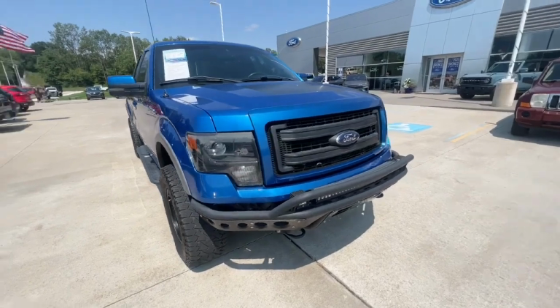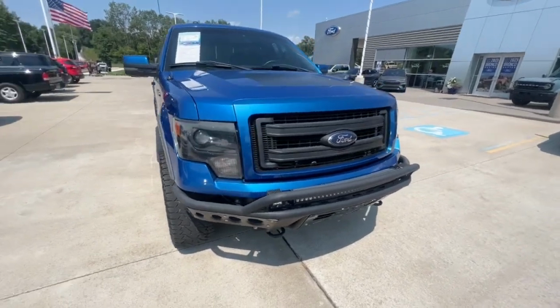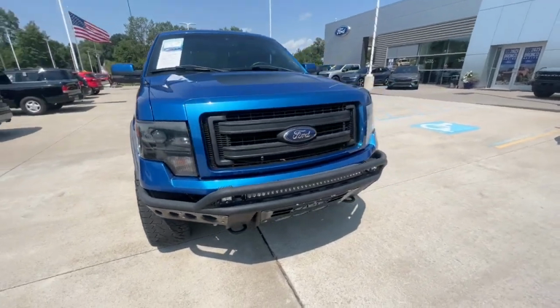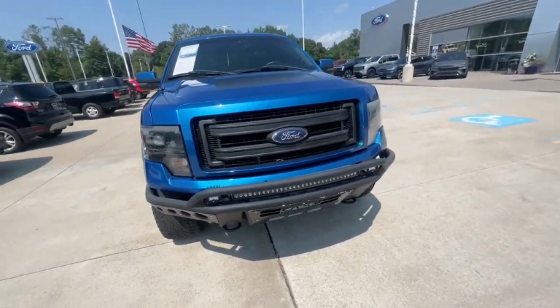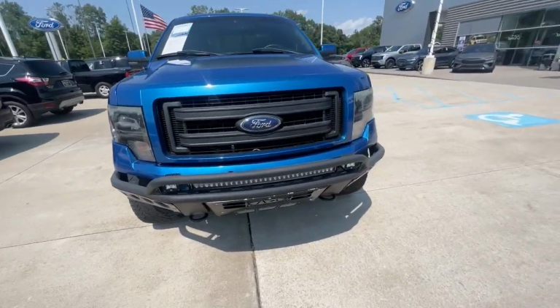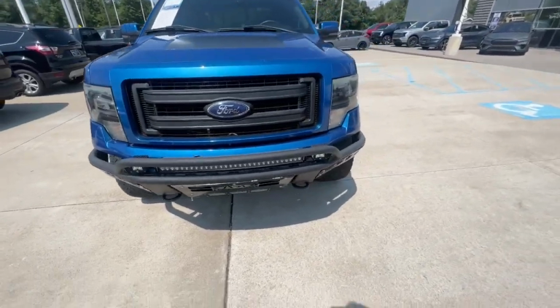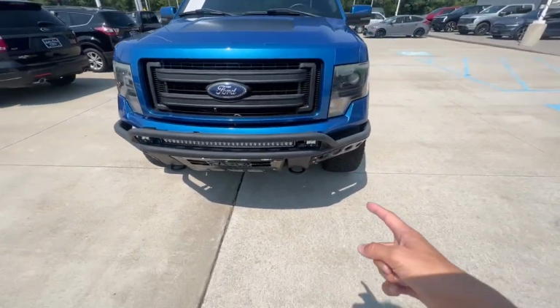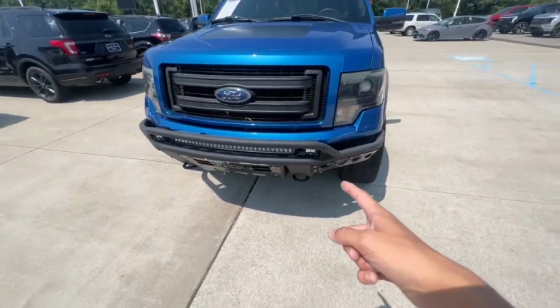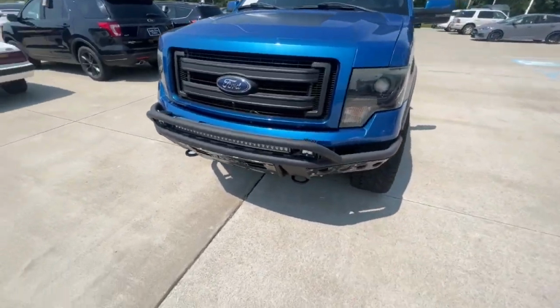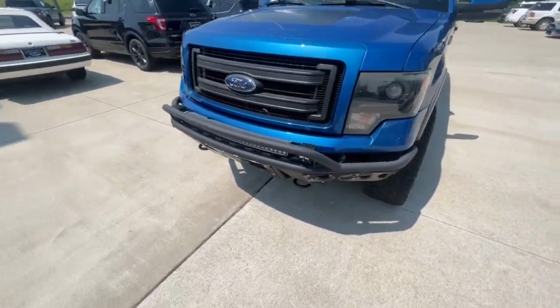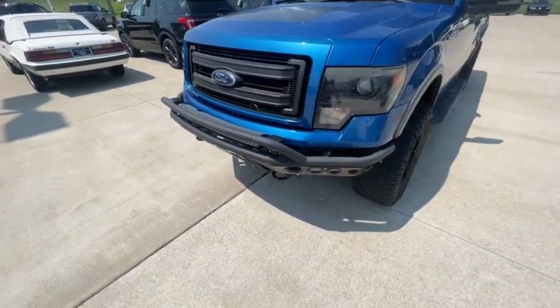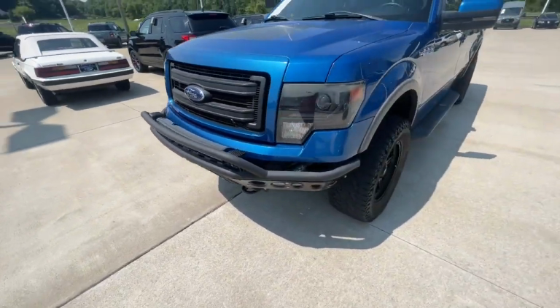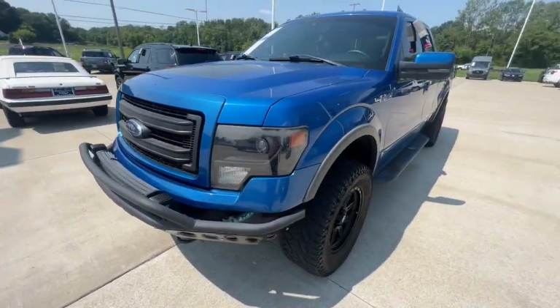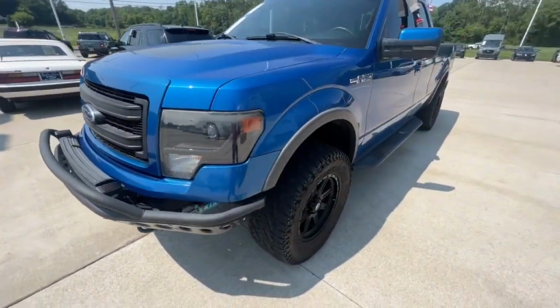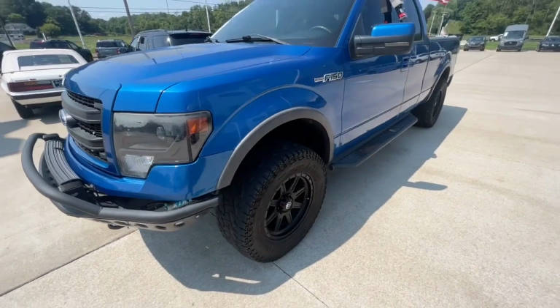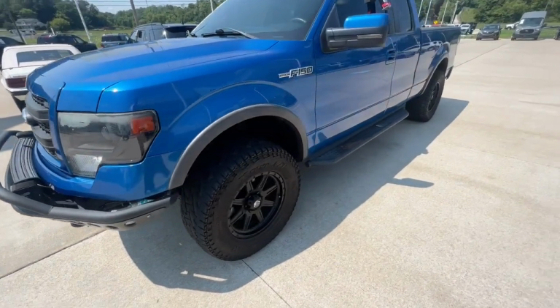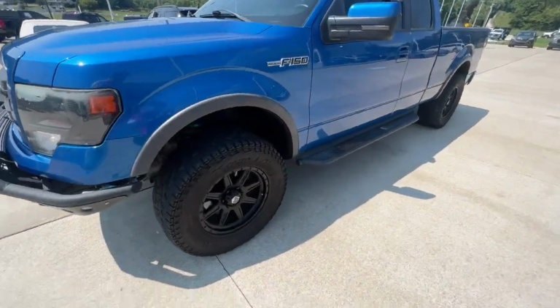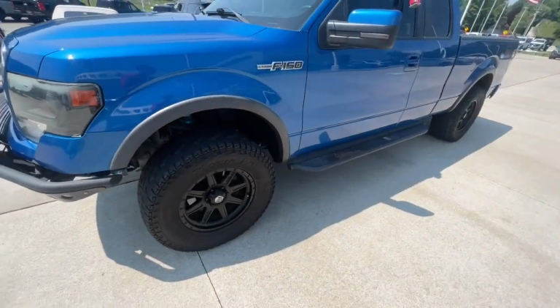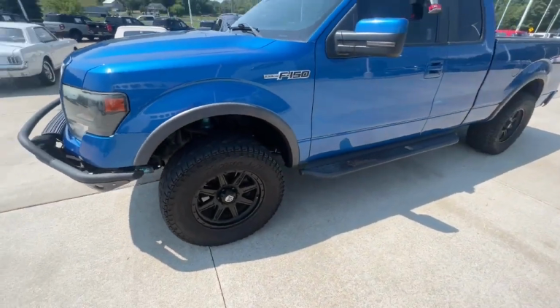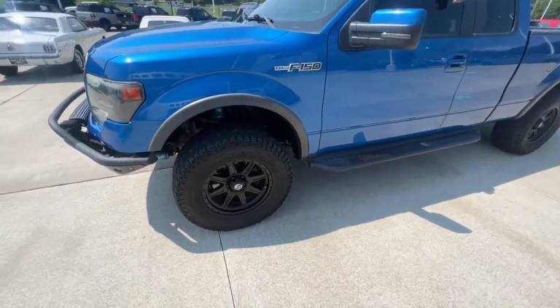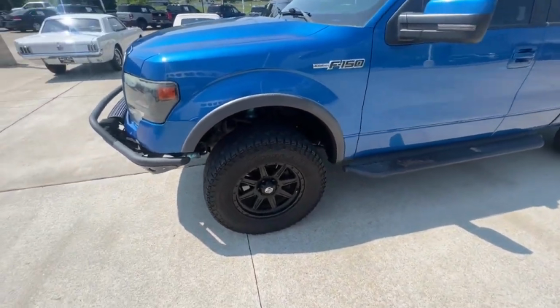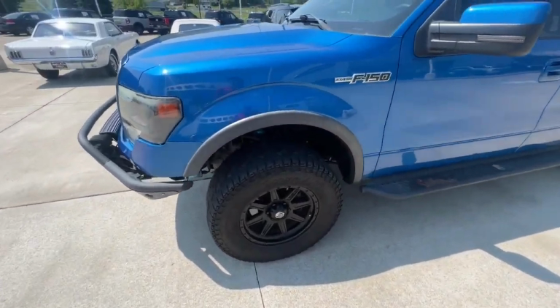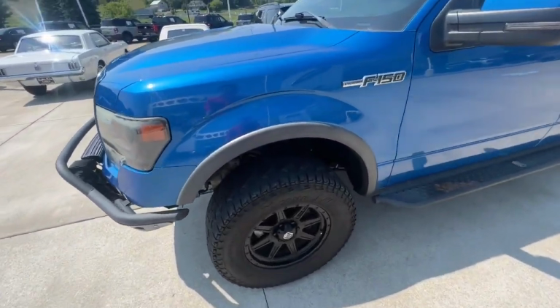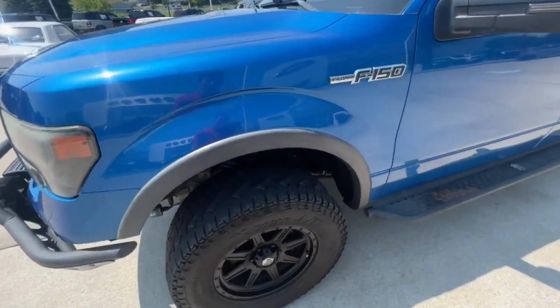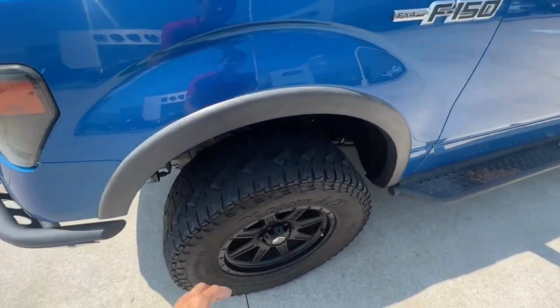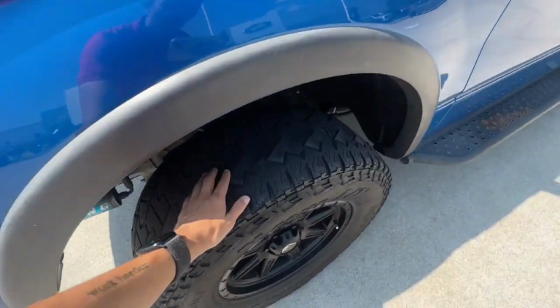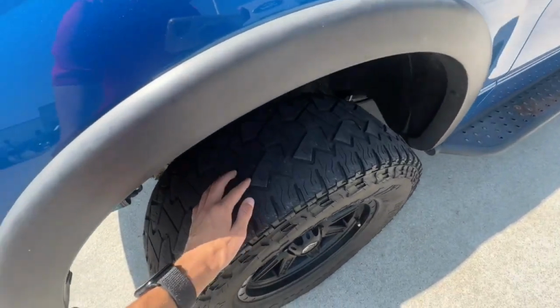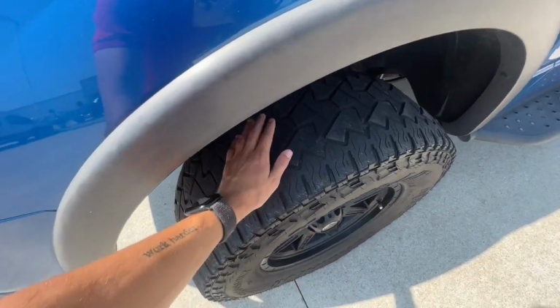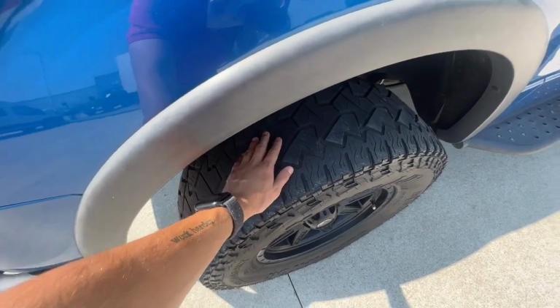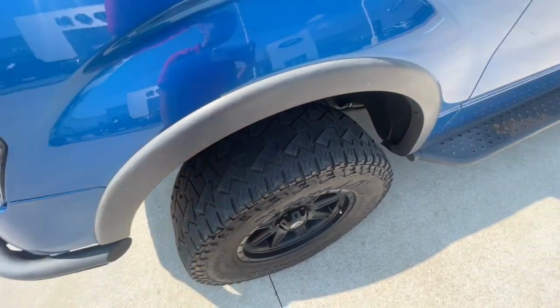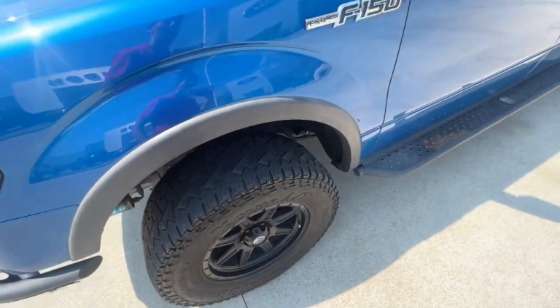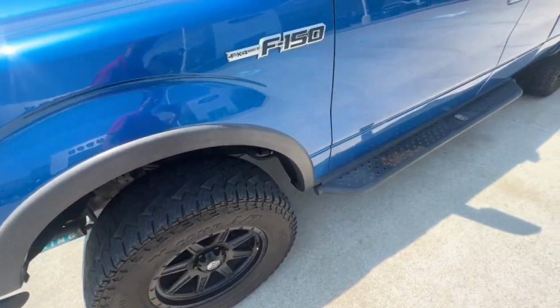I'll give you kind of a walk around here. You do have the ram bar there as well with the light bar. Going around, it is of course sitting on bigger tires. The one thing it will probably need eventually is tires — those tires are starting to go.